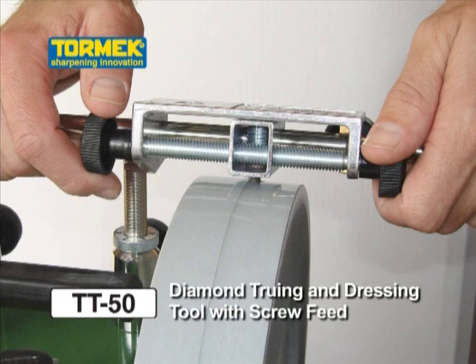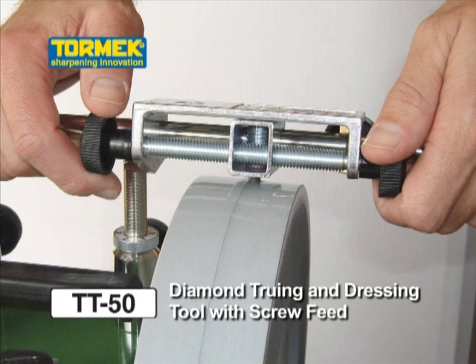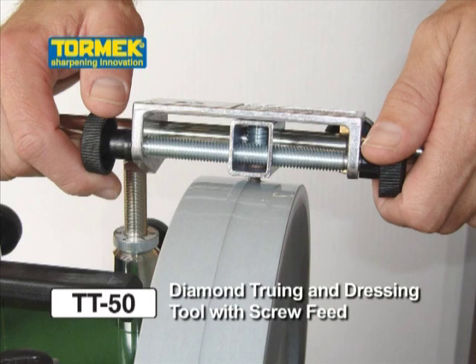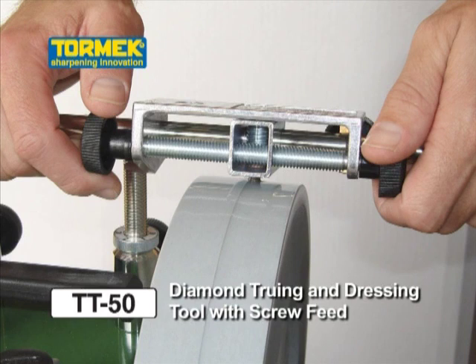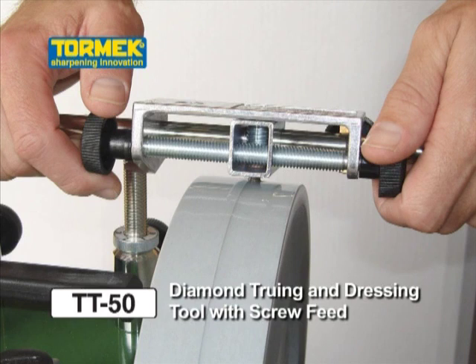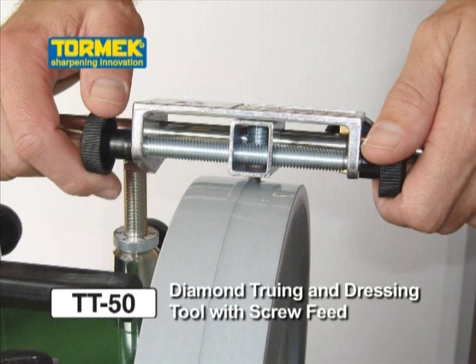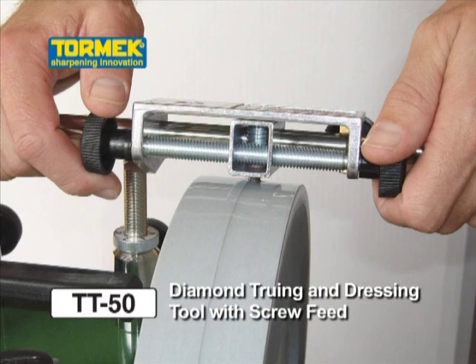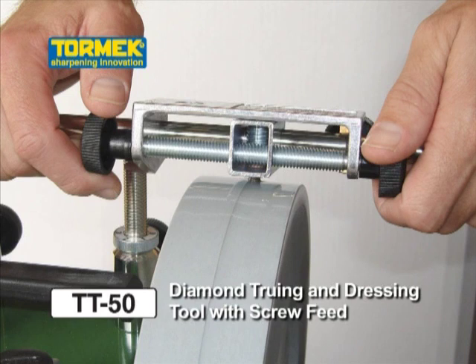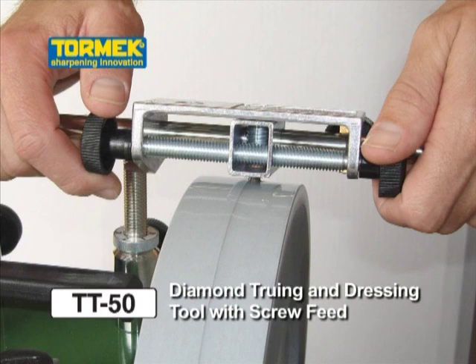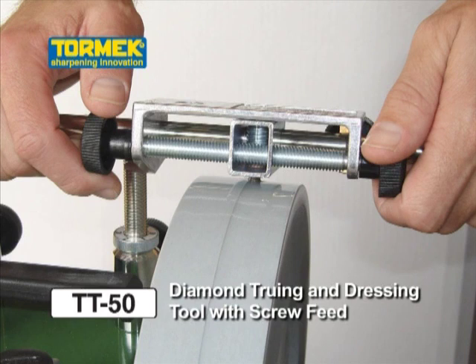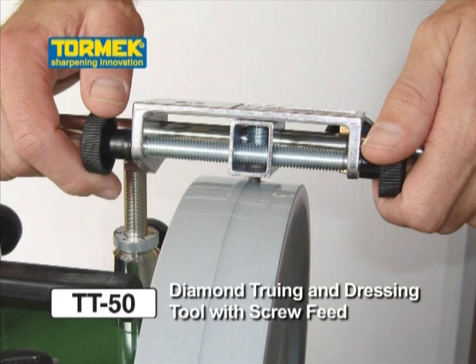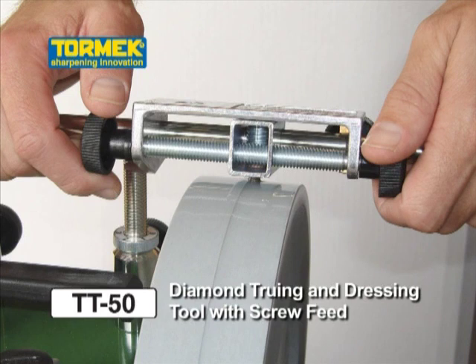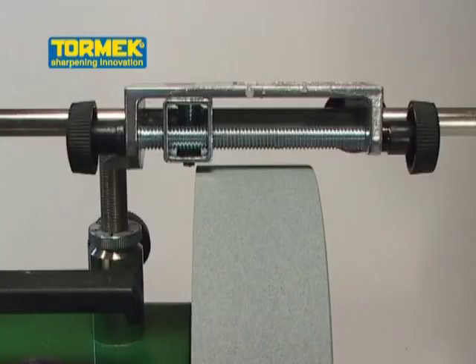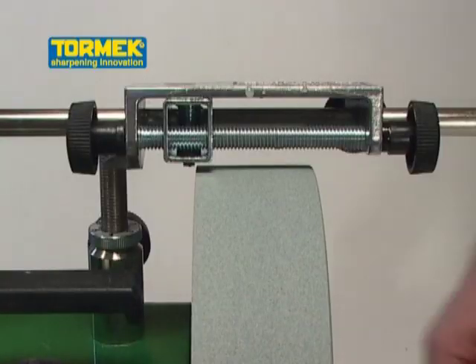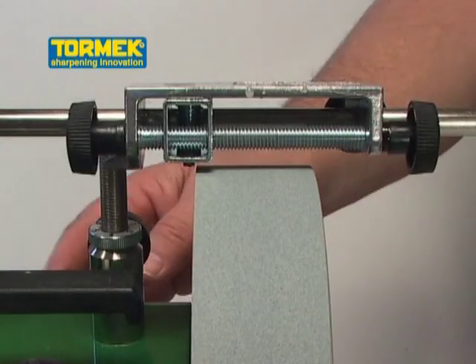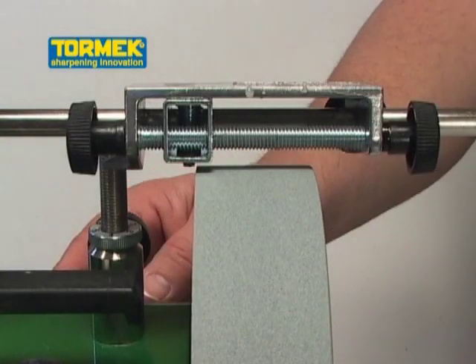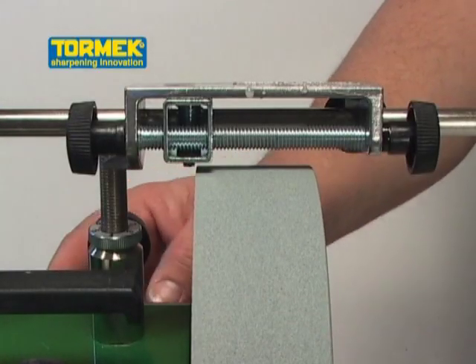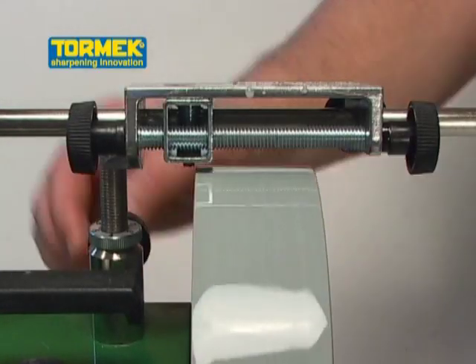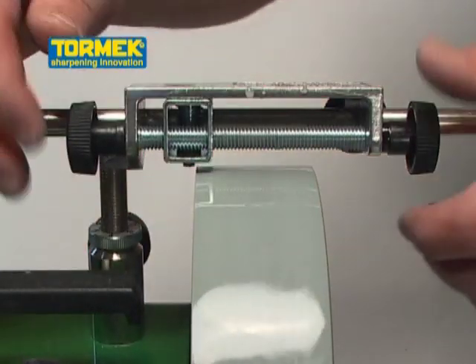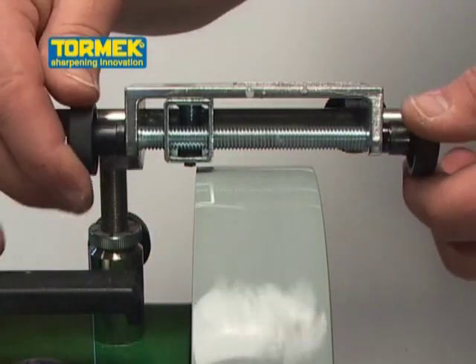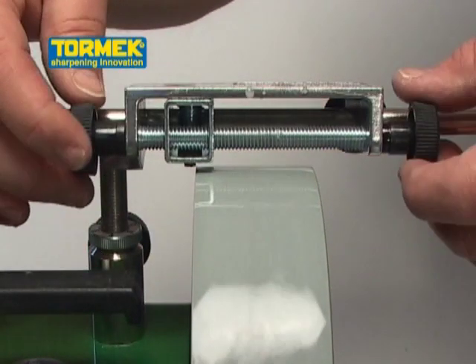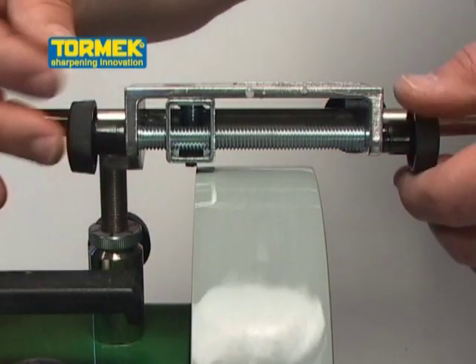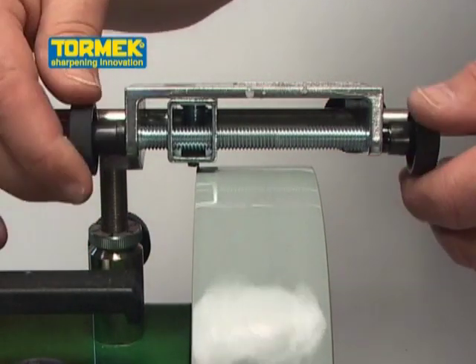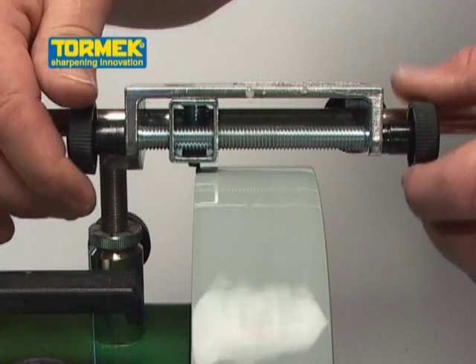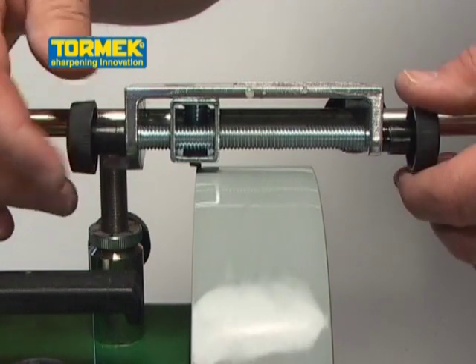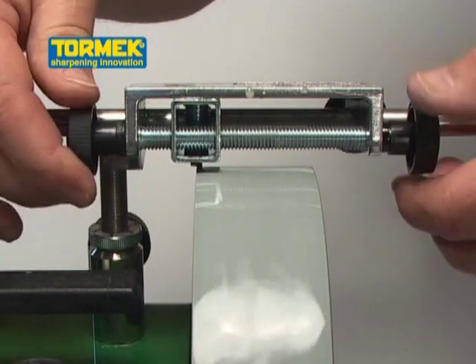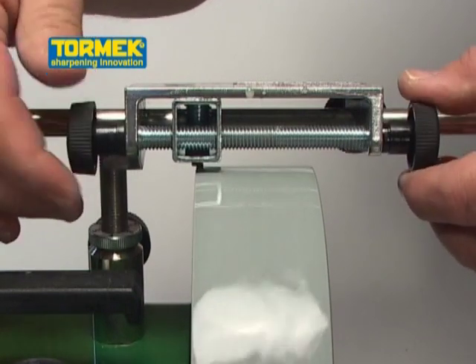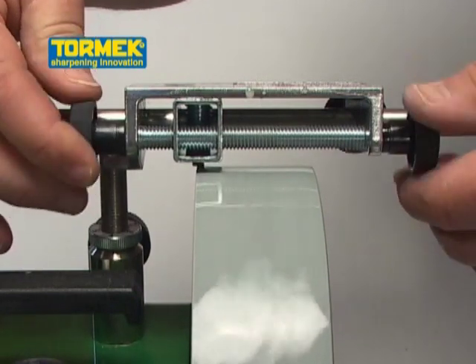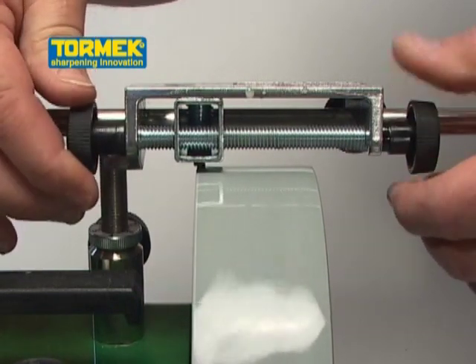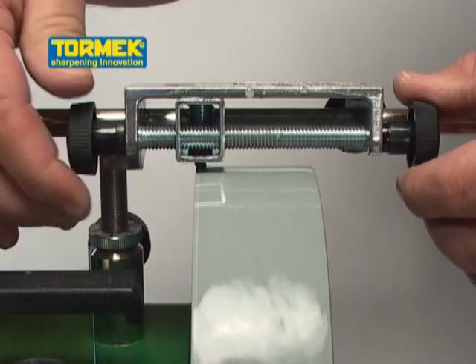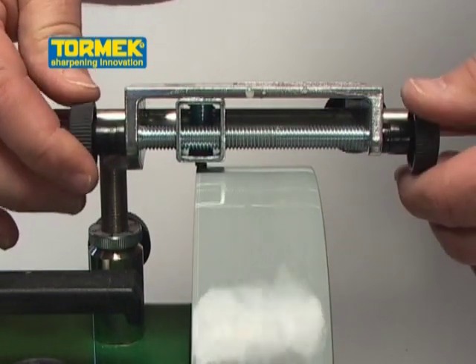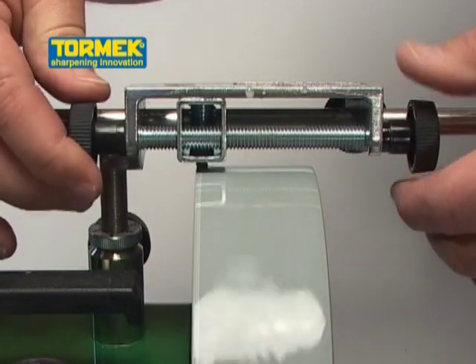Here is the Tormek TT50 Diamond Truing and Dressing Tool with built-in screw feed. With this unique tool you can true and dress your grindstone exactly round and flat.